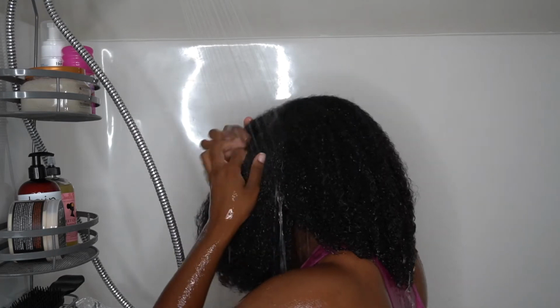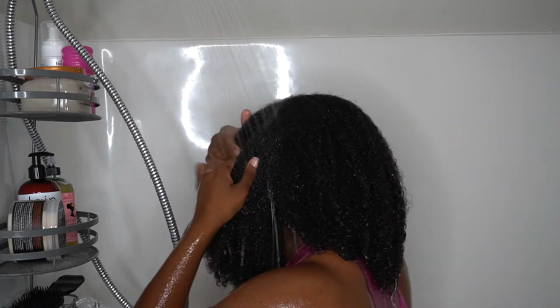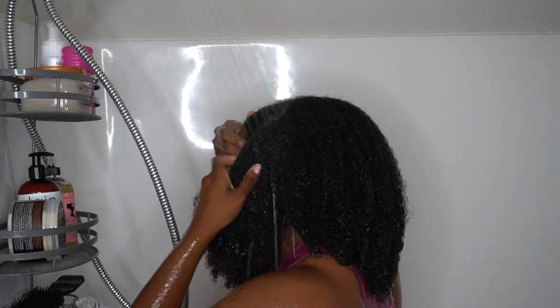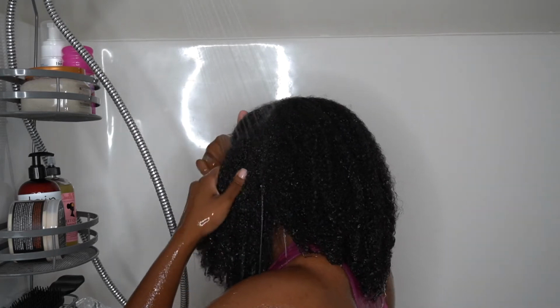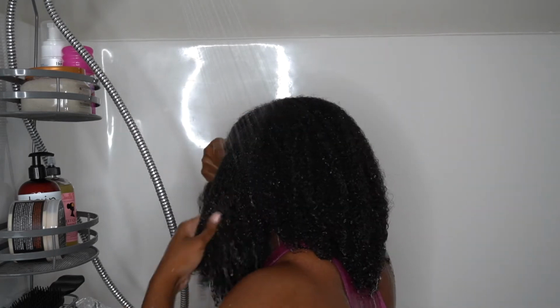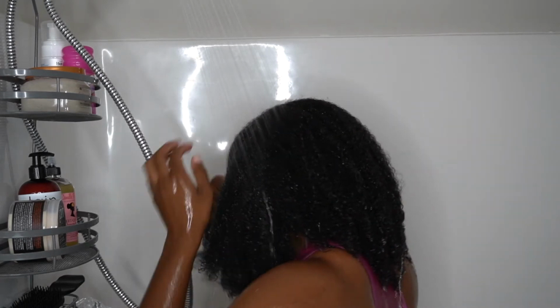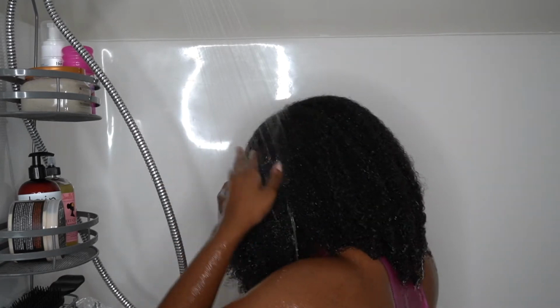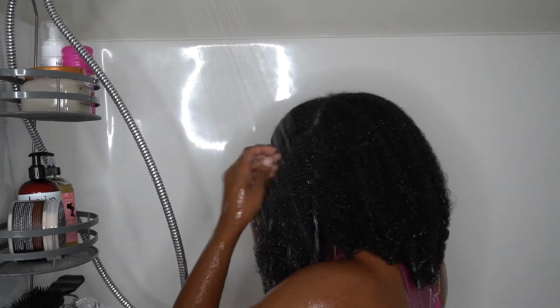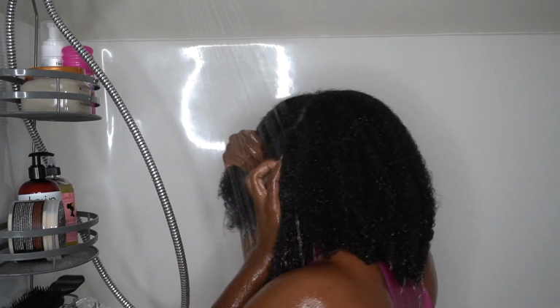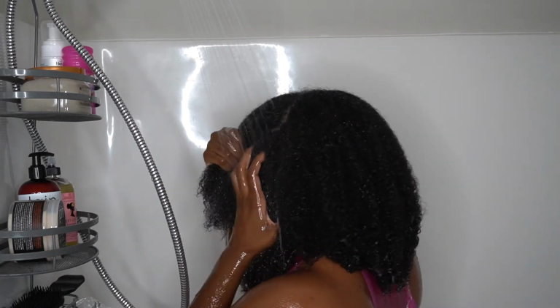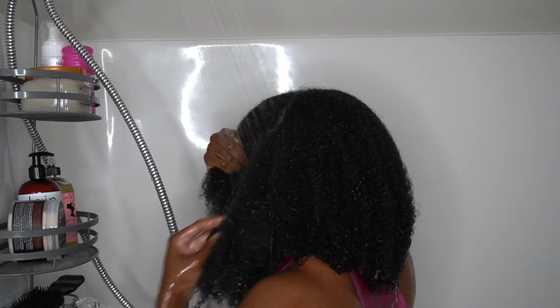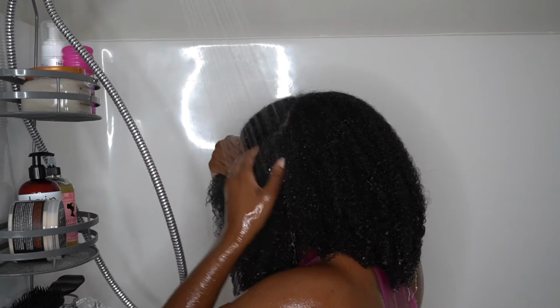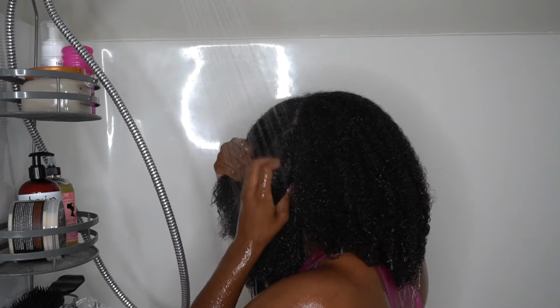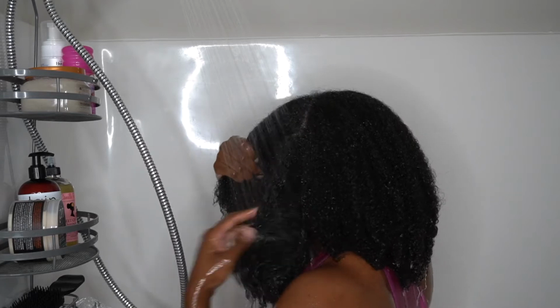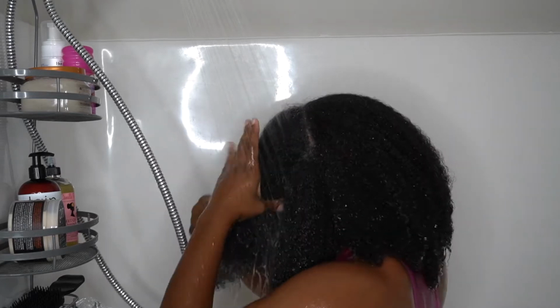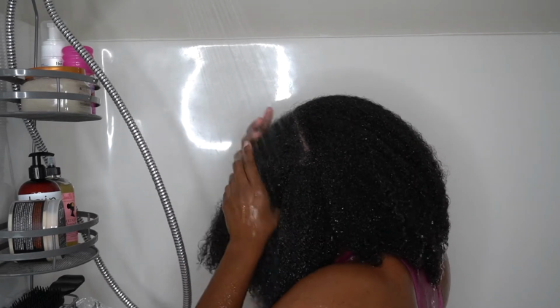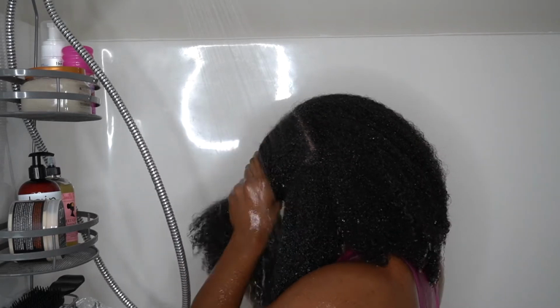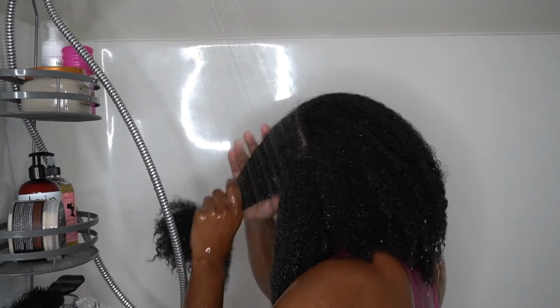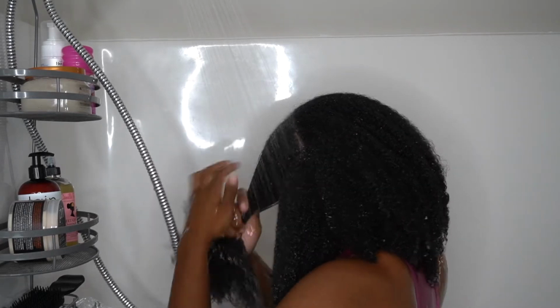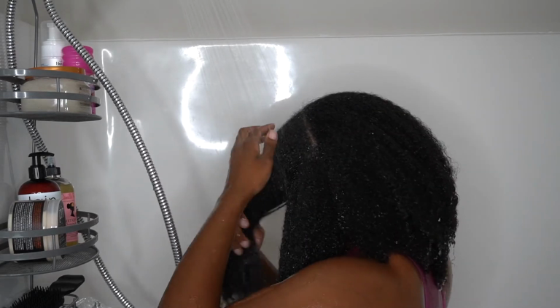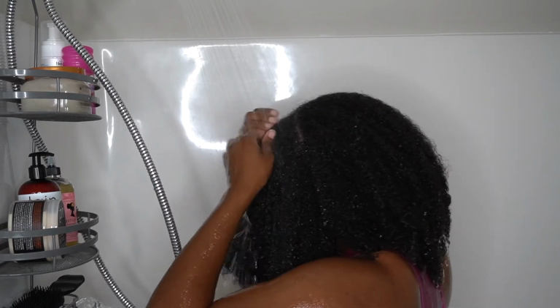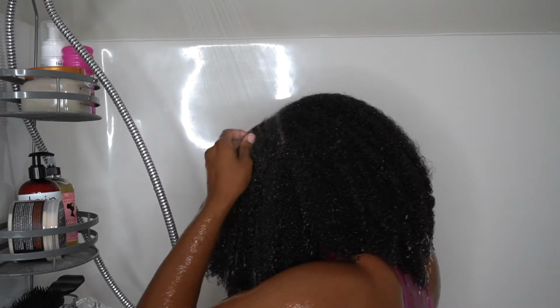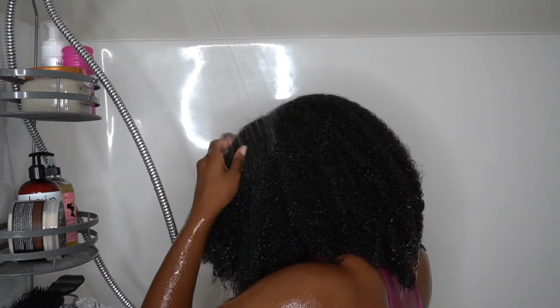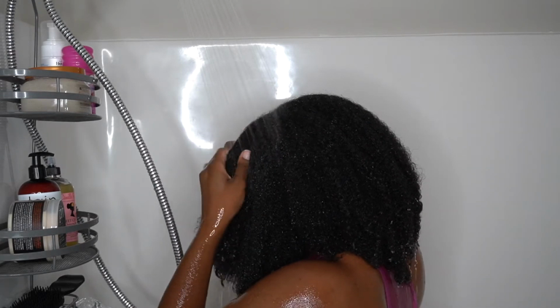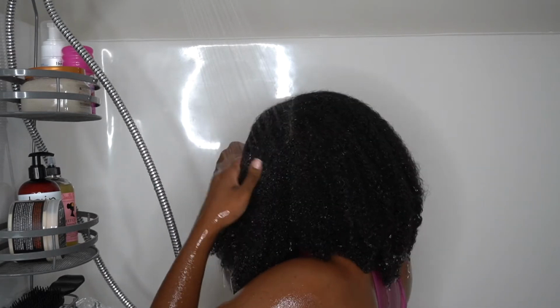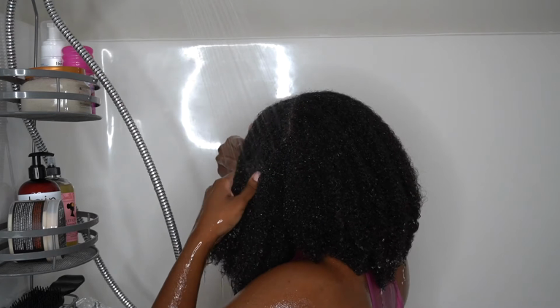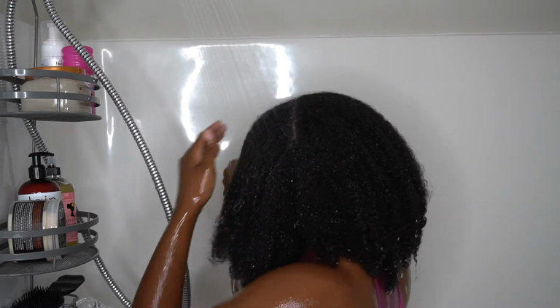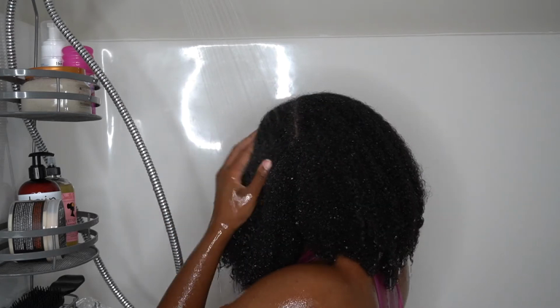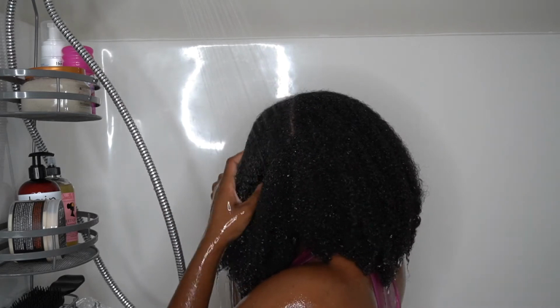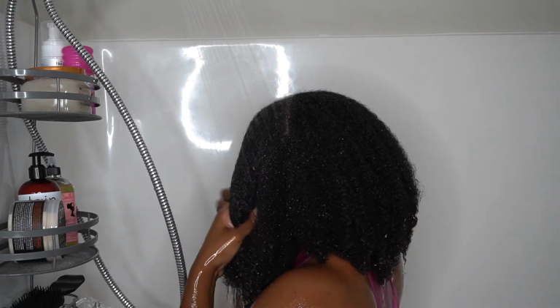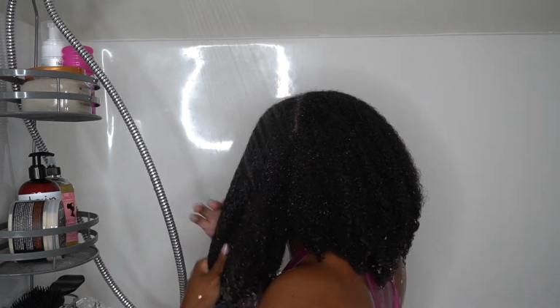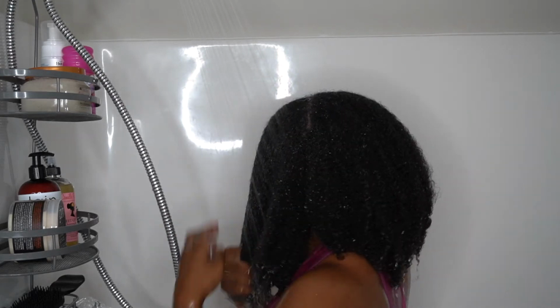Maybe once a week I oiled my scalp, so here I'm just trying to make sure that all of my curls convert back and I'm prepping my hair really good so that I can get ready to apply my shampoo.